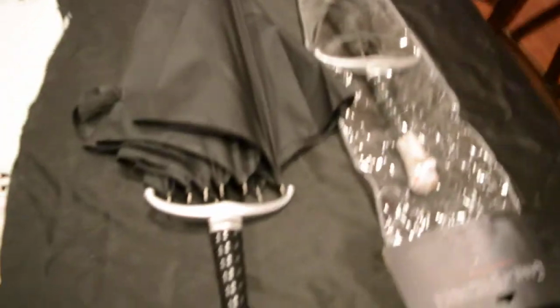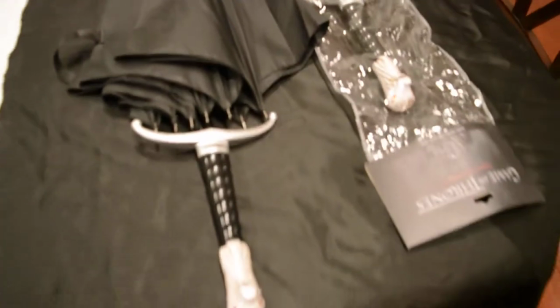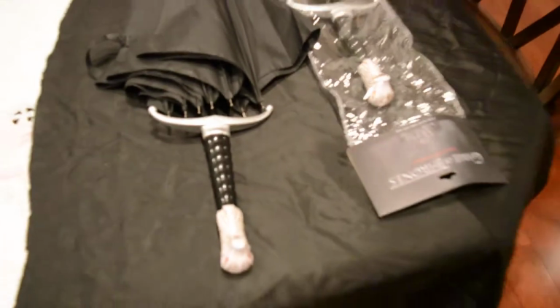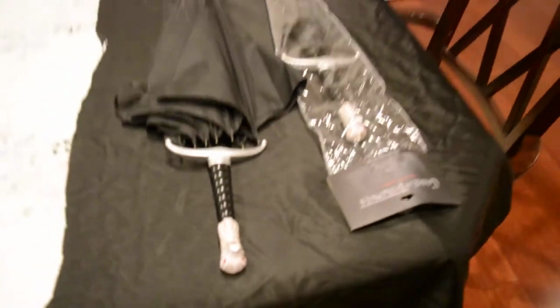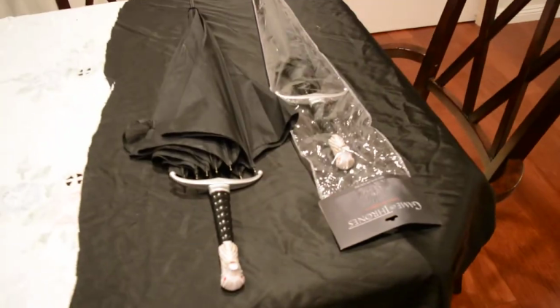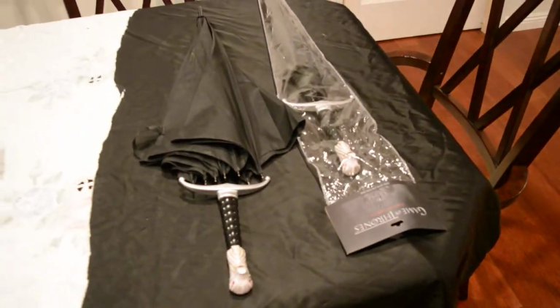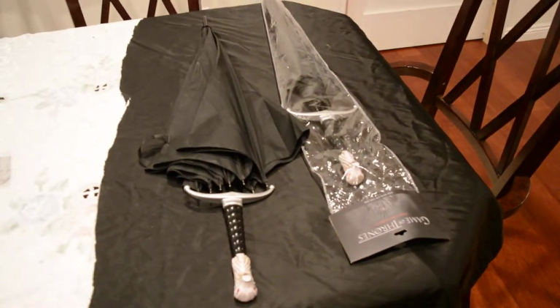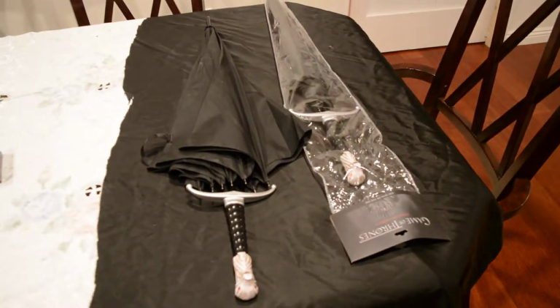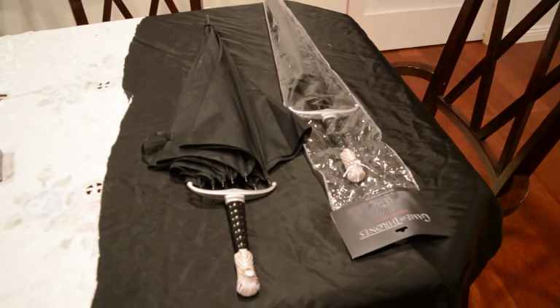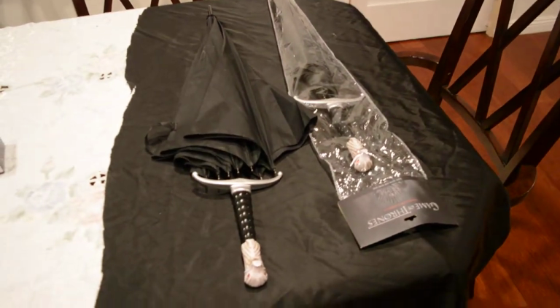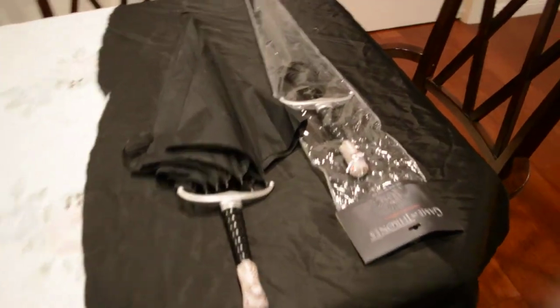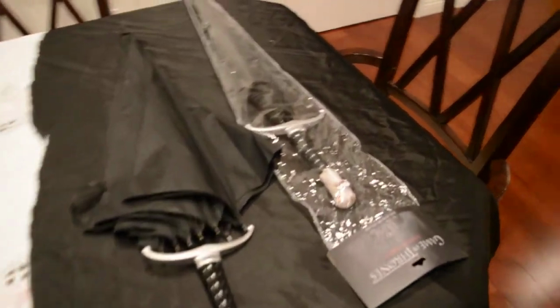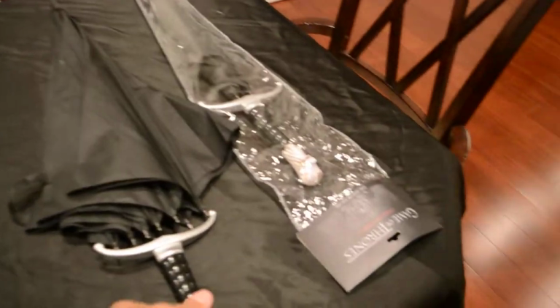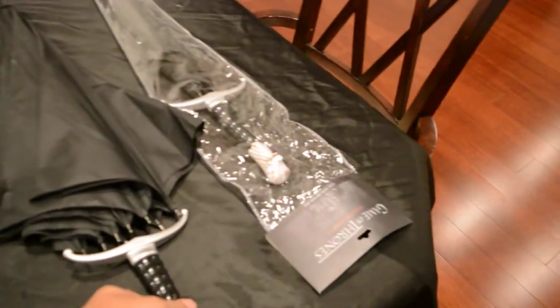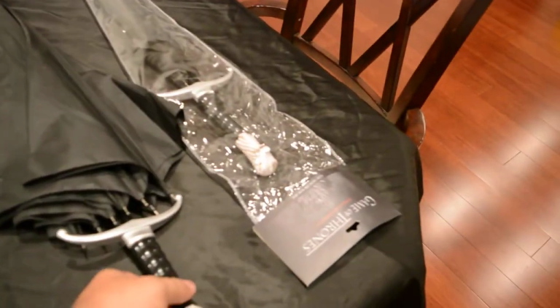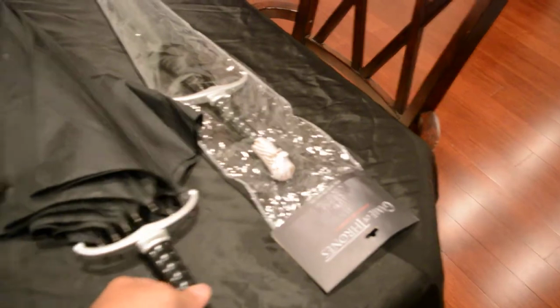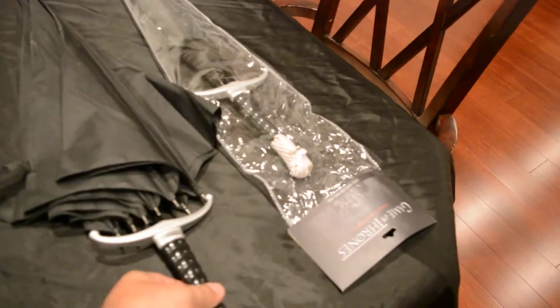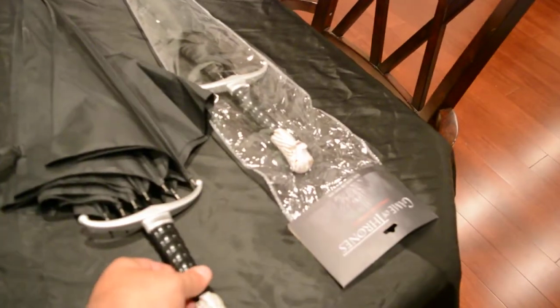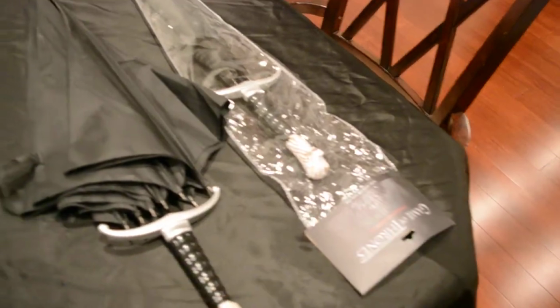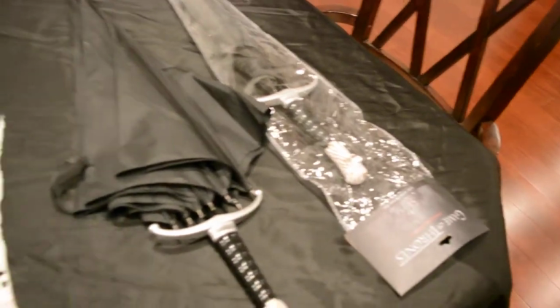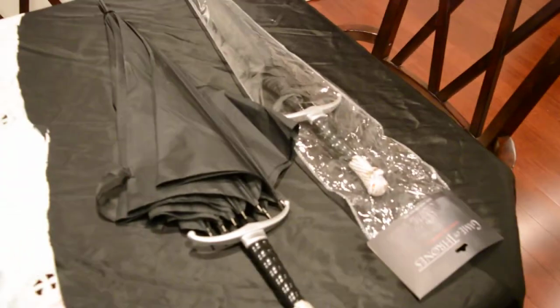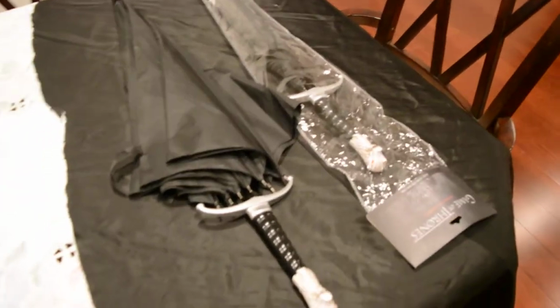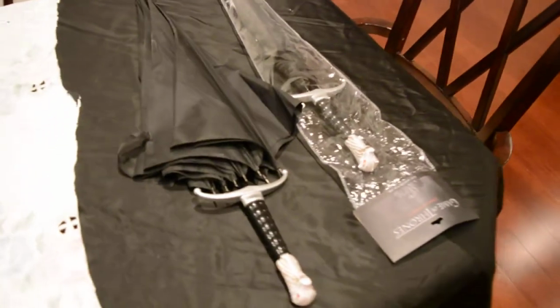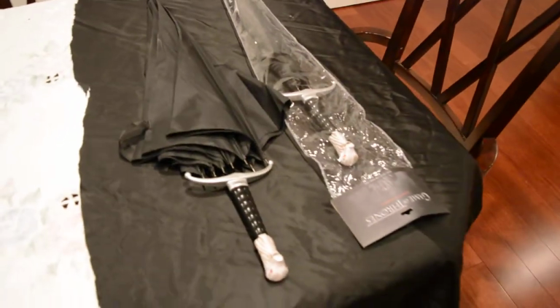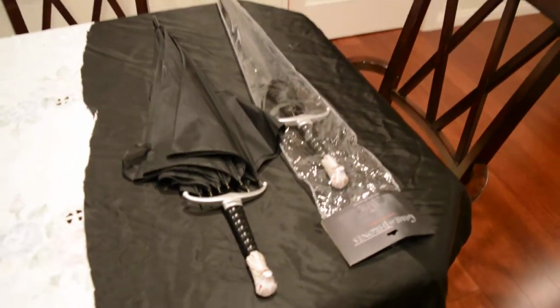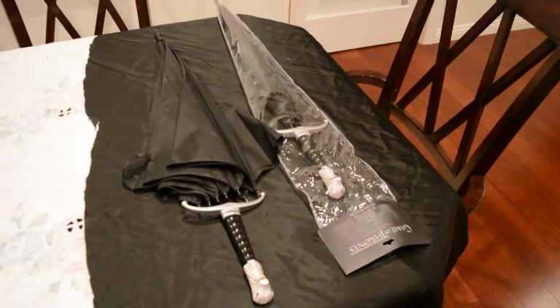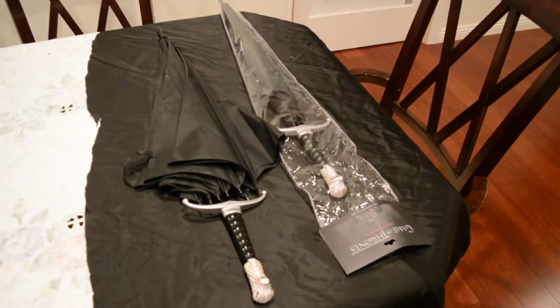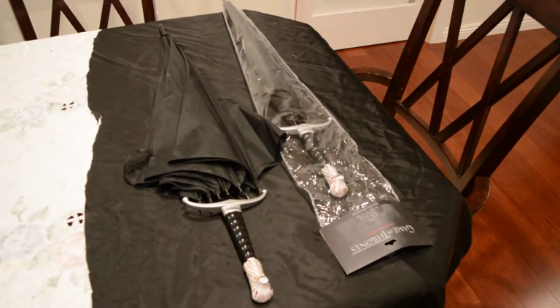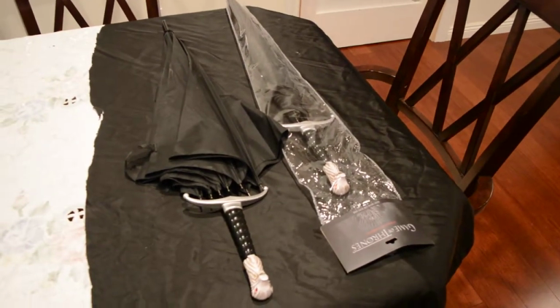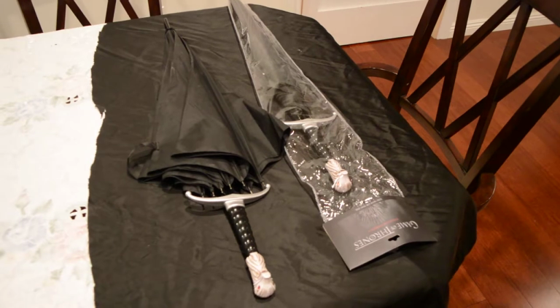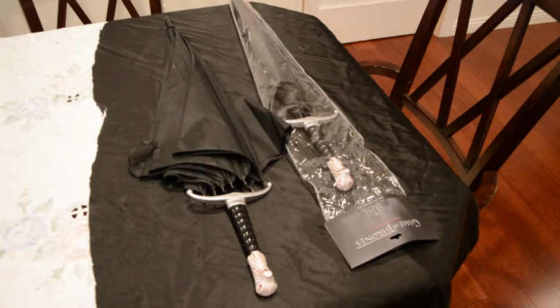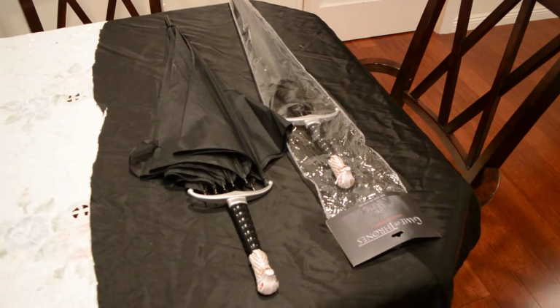I just wanted to show this product. It's pretty cool if you're a Game of Thrones fan — also a lot cheaper than the Long Claw Sword.